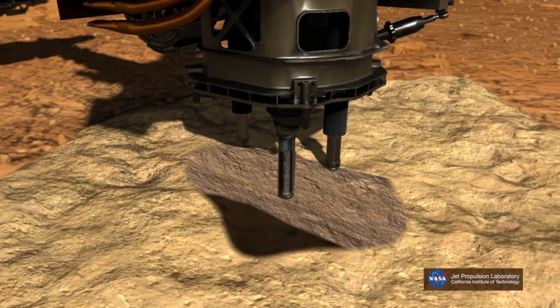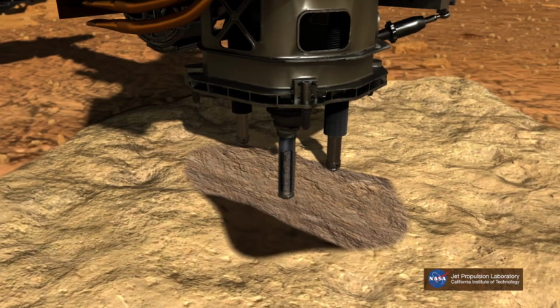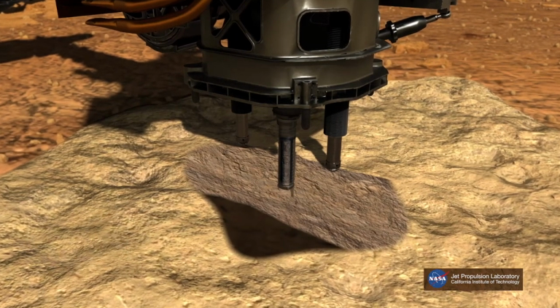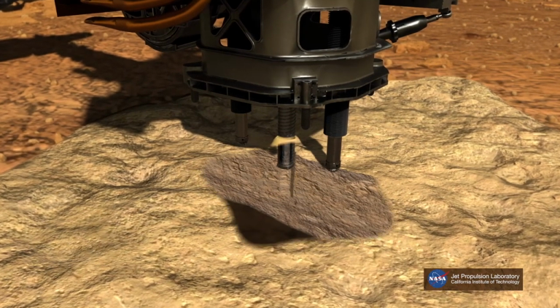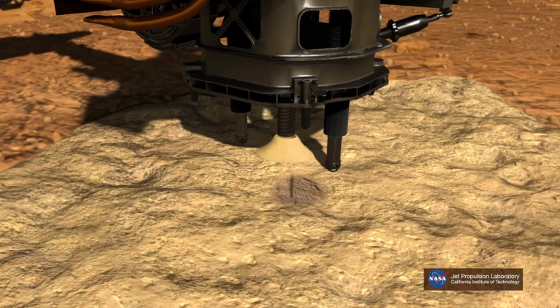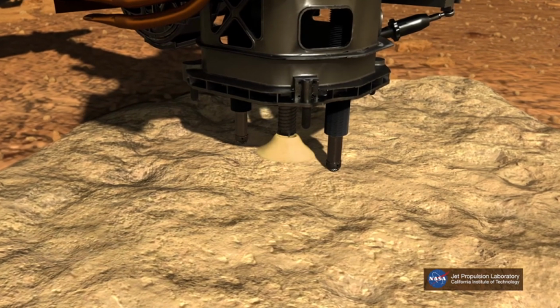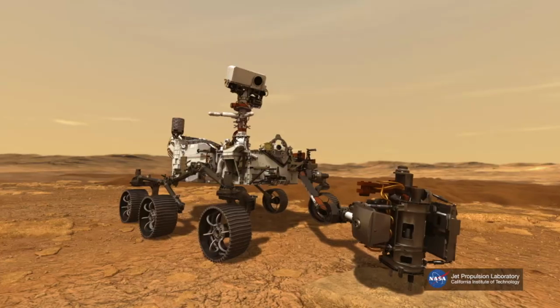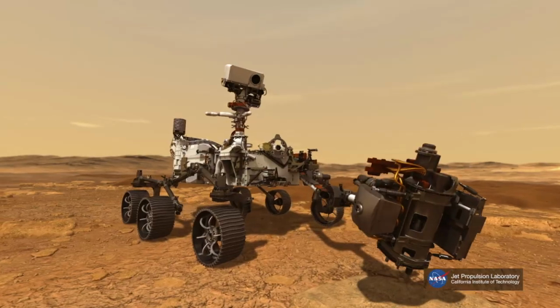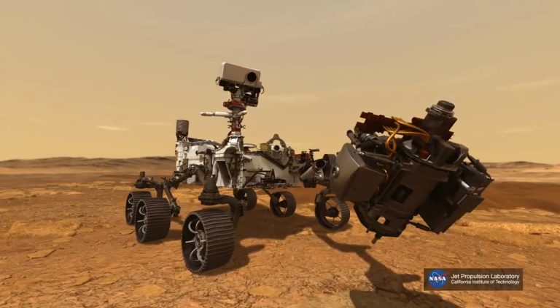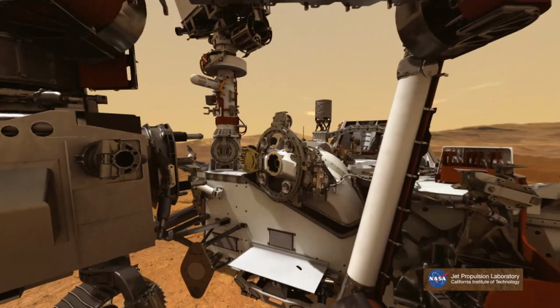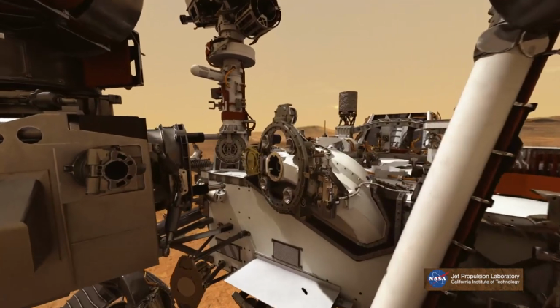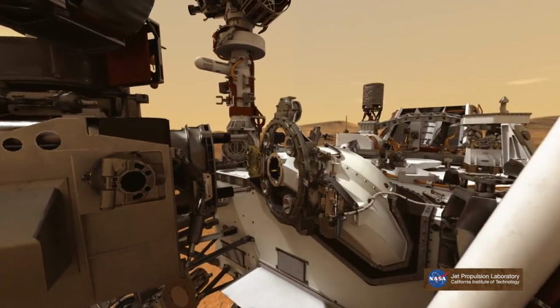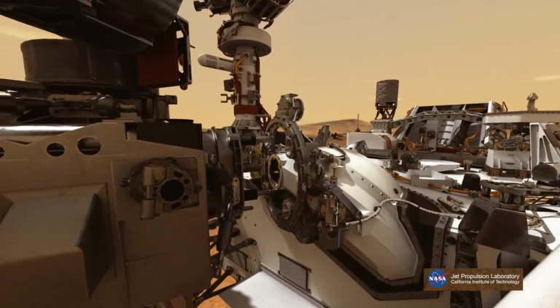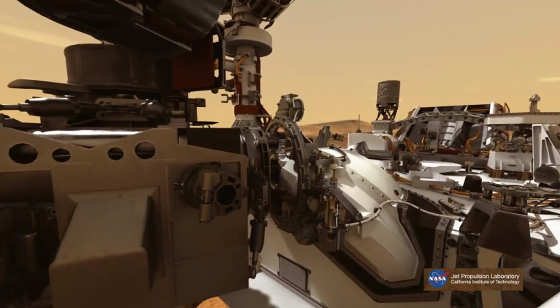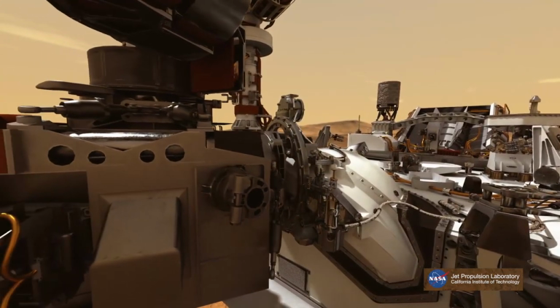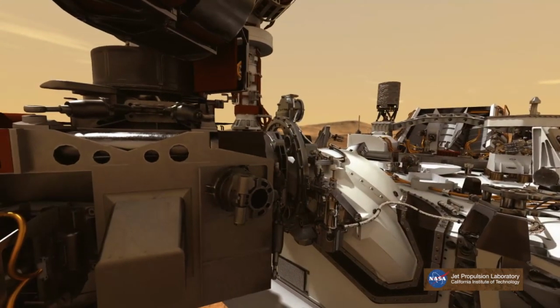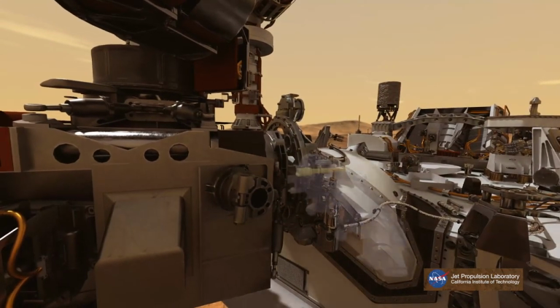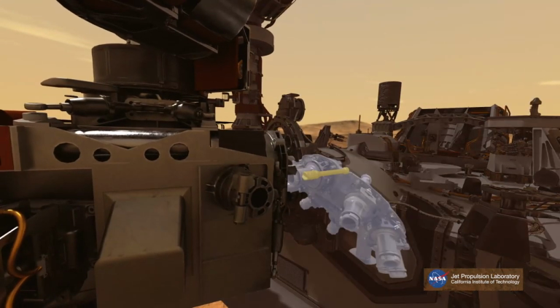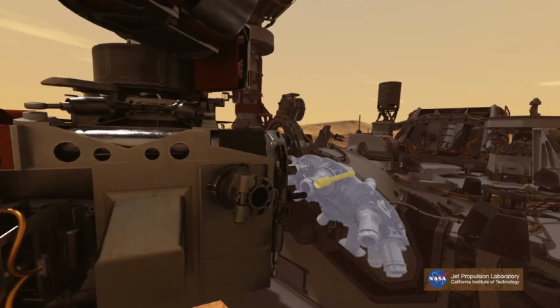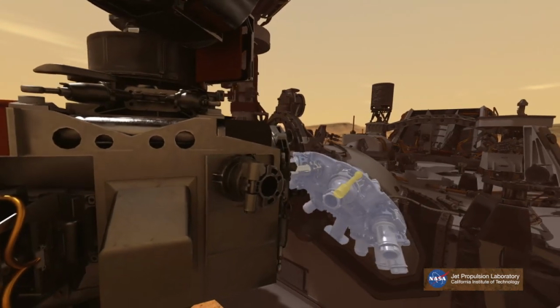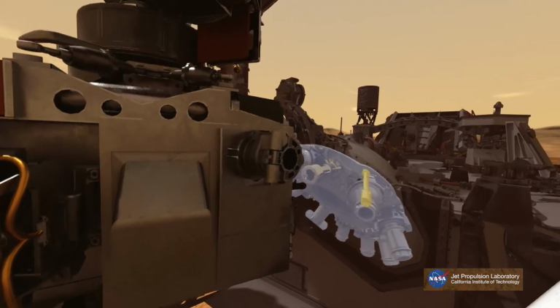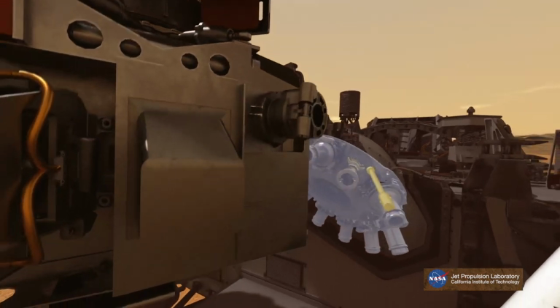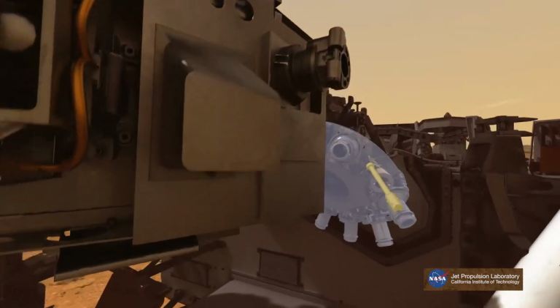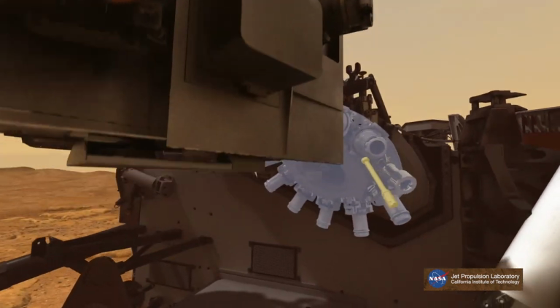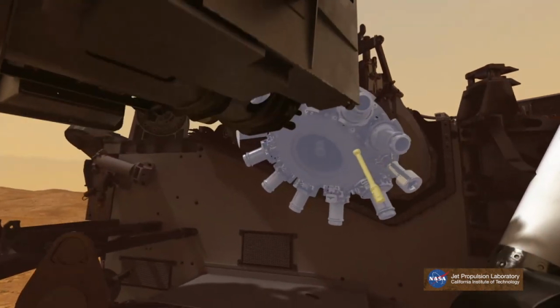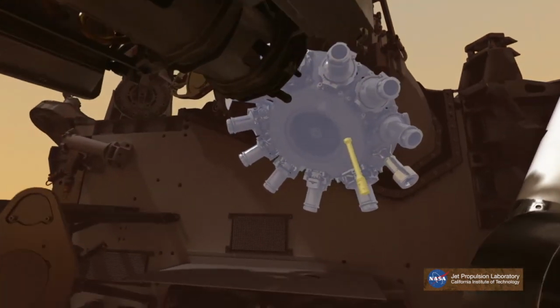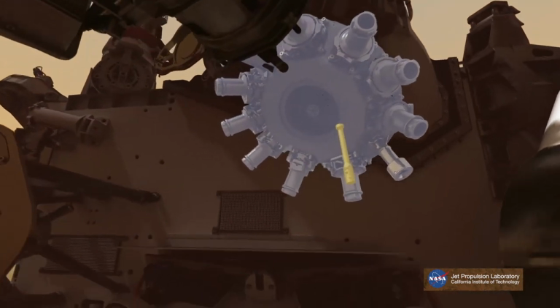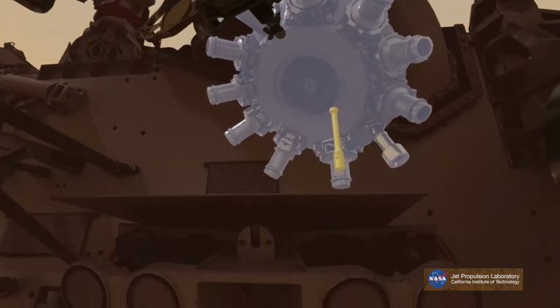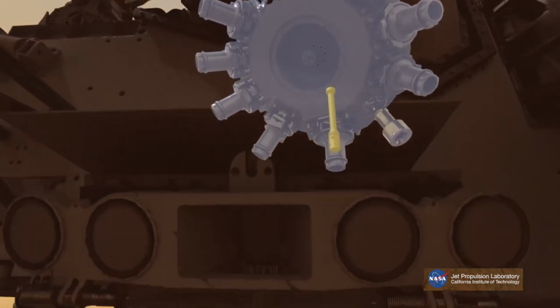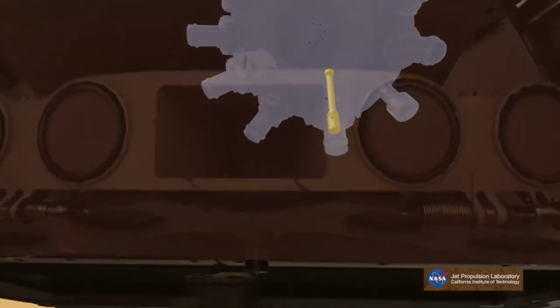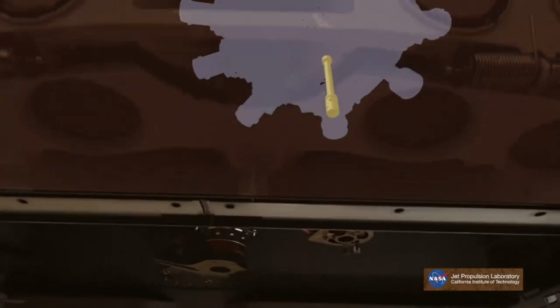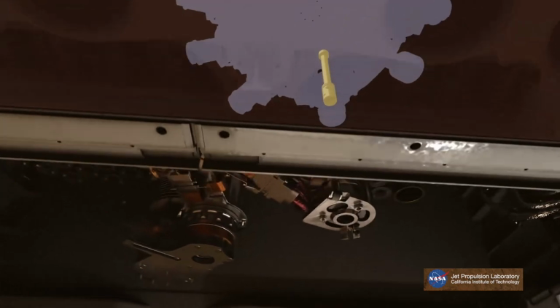It will sample various rocks along its way, putting them in metallic cylinders, and like a small rover, leave them behind.